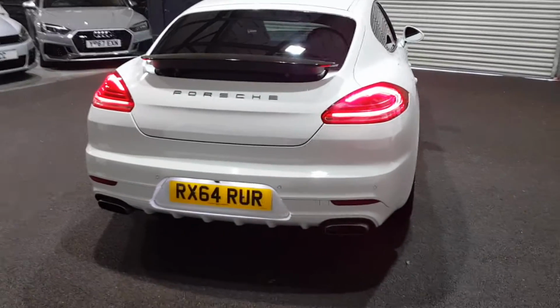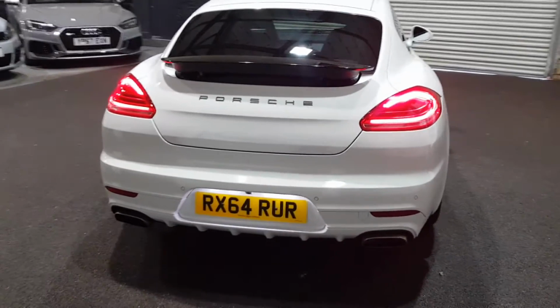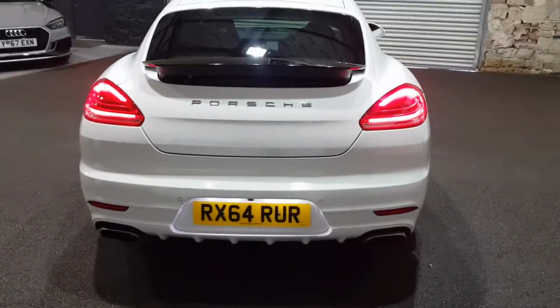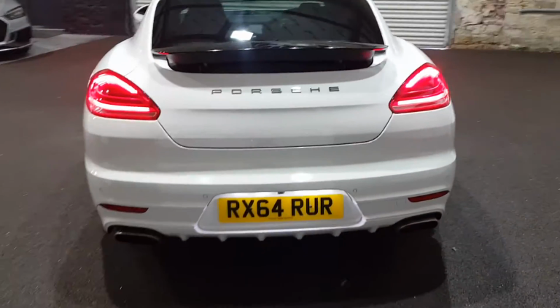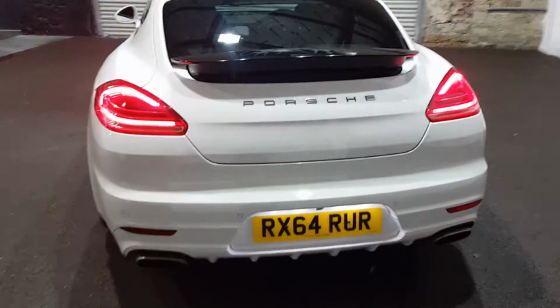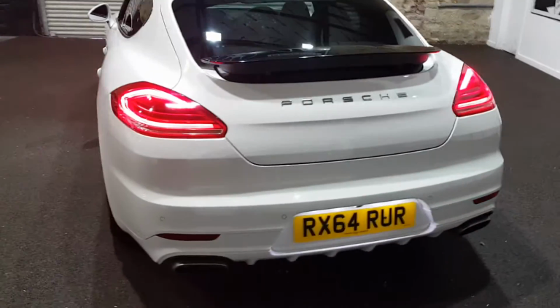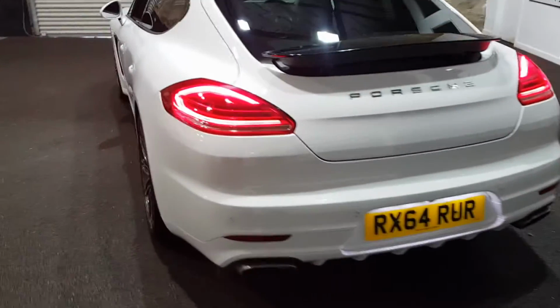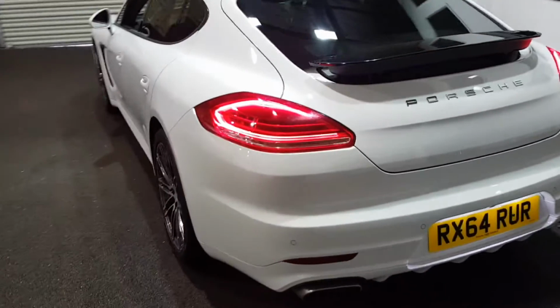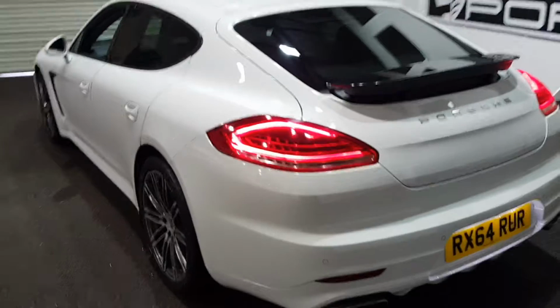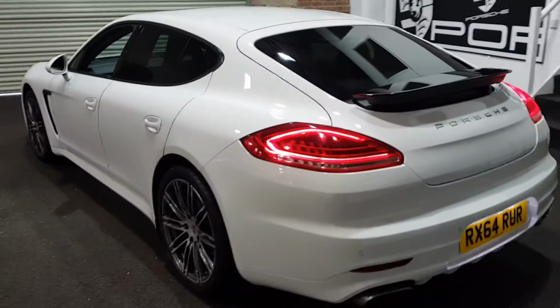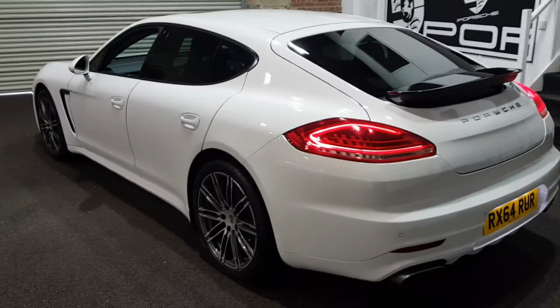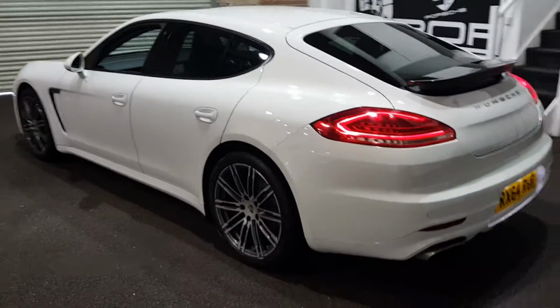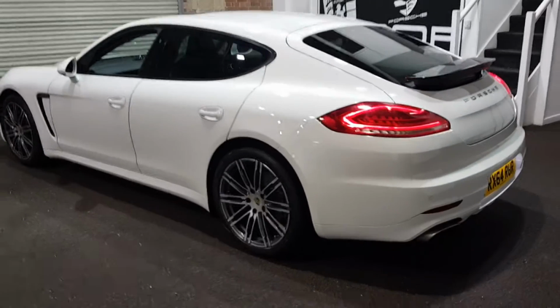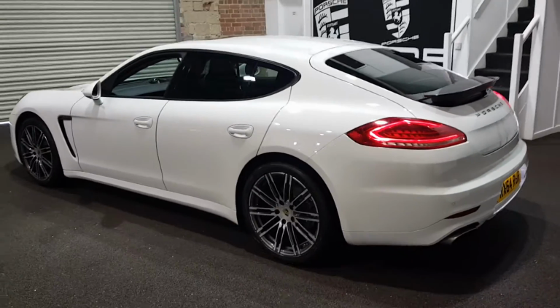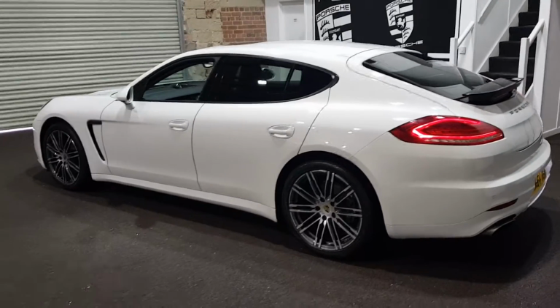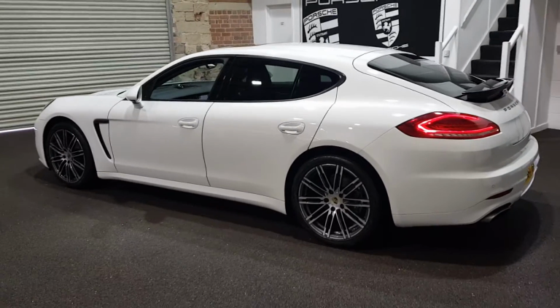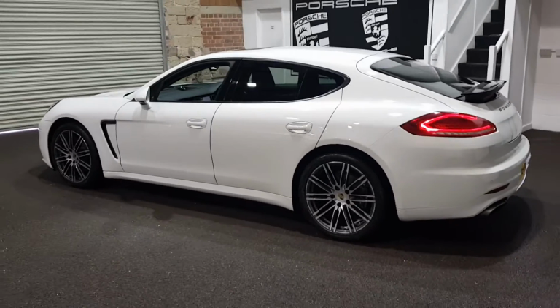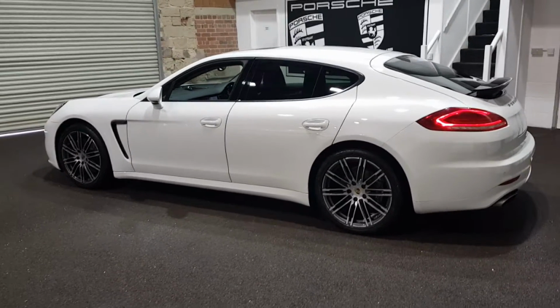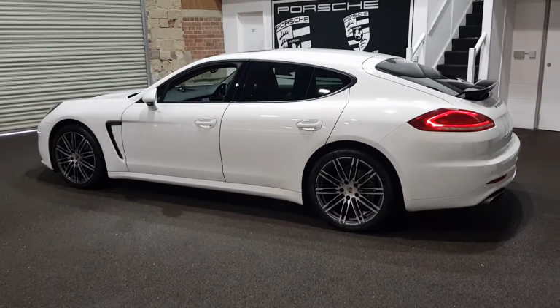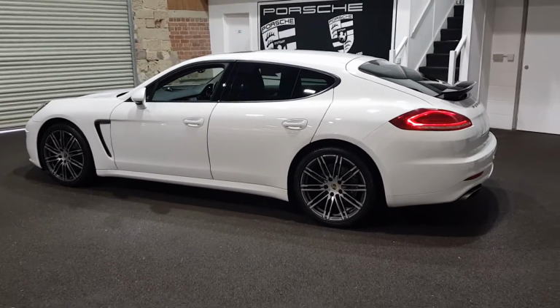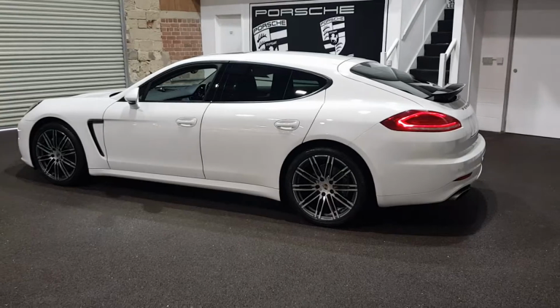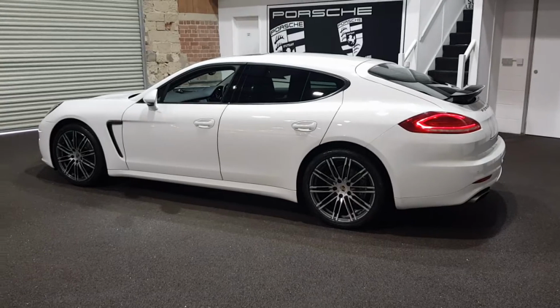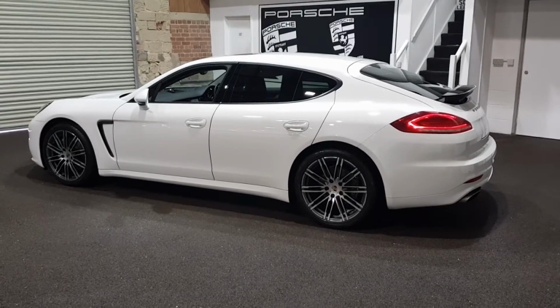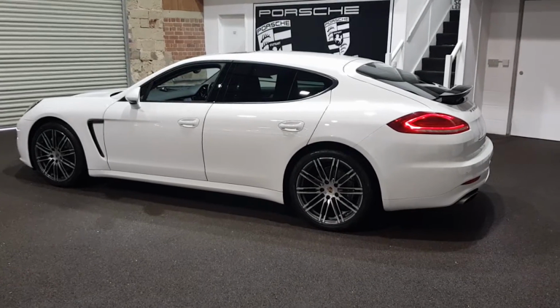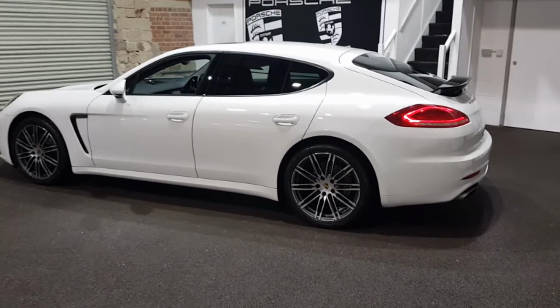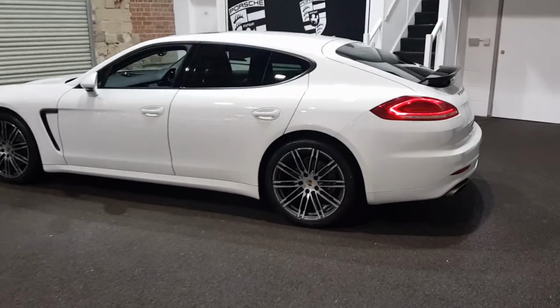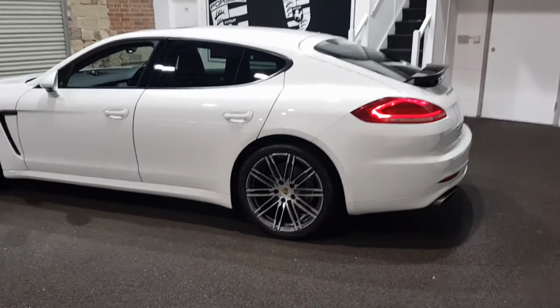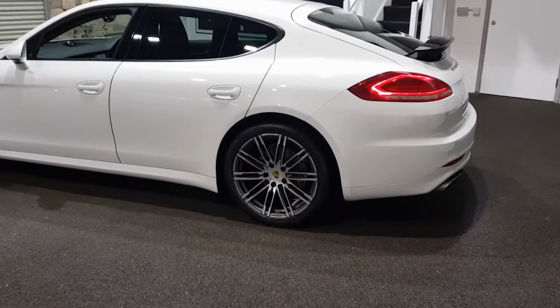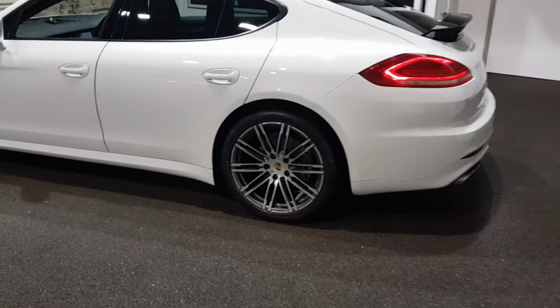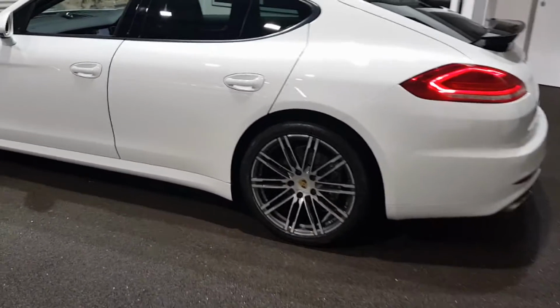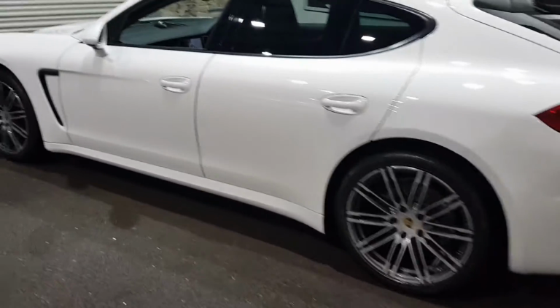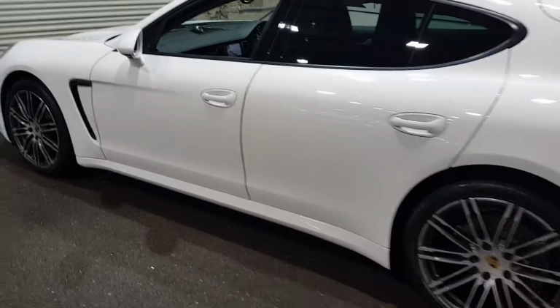It's very straightforward. Most of our clients these days do buy over the phone. Instead of traipsing around dealership after dealership looking at very nice cars, do your research first. If this particular car ticks all the boxes, give us a call.